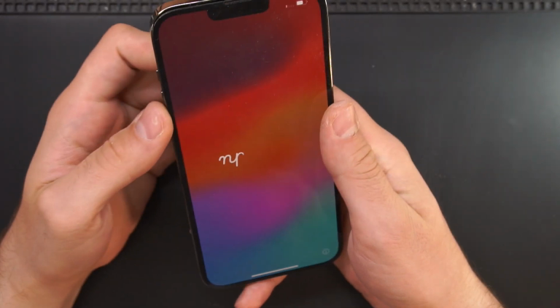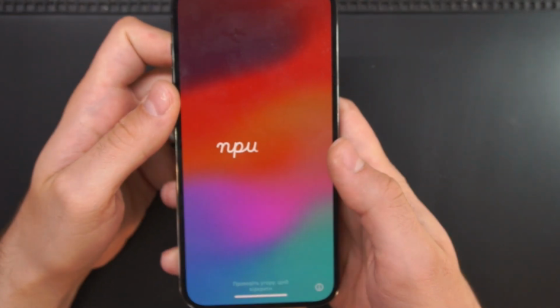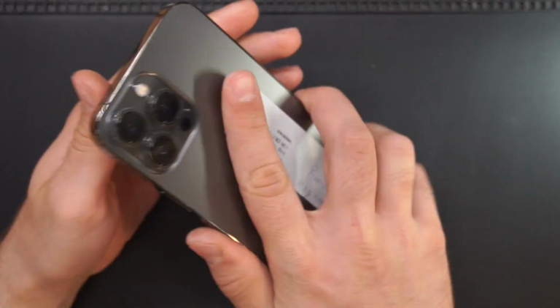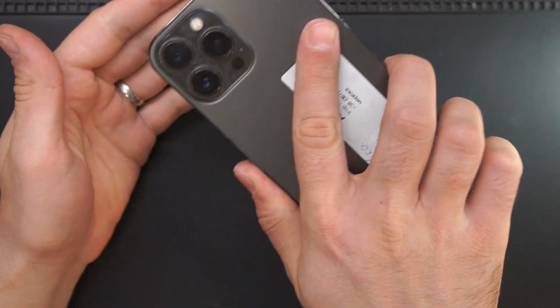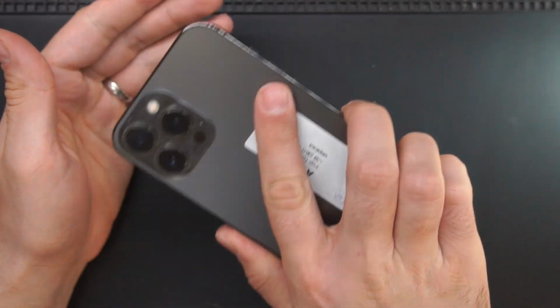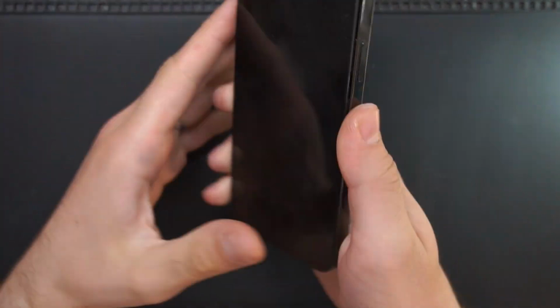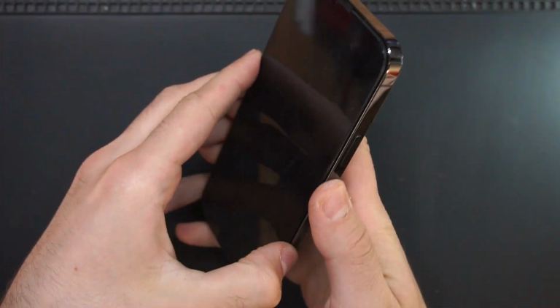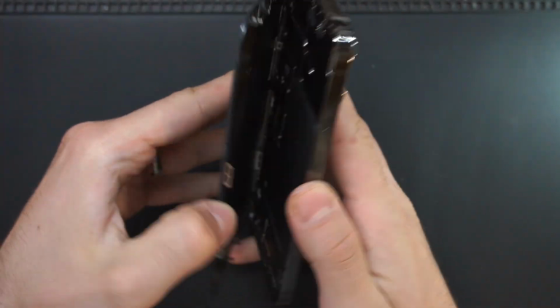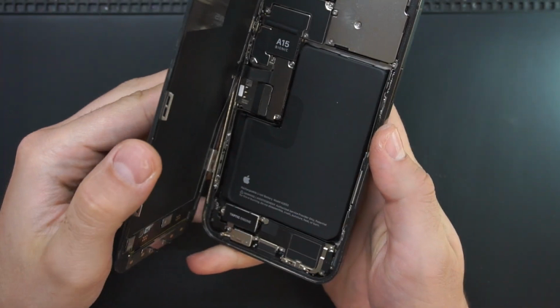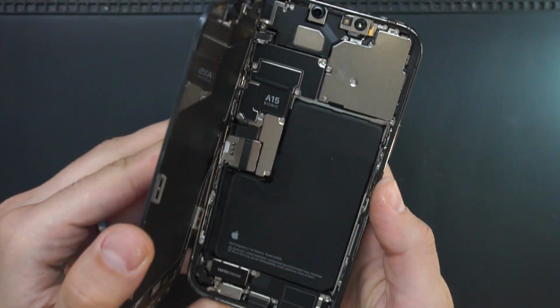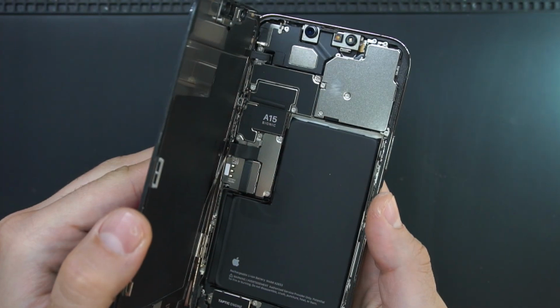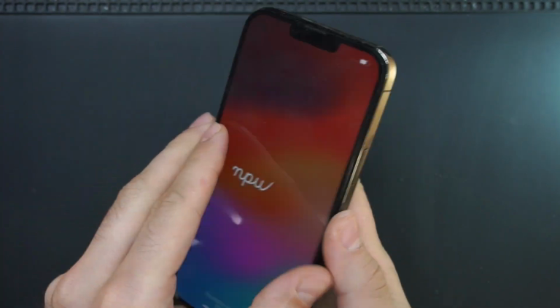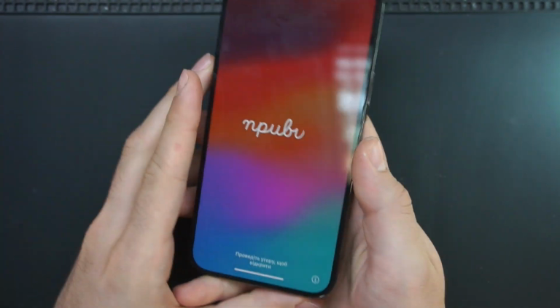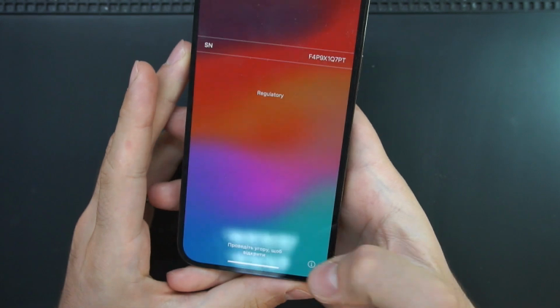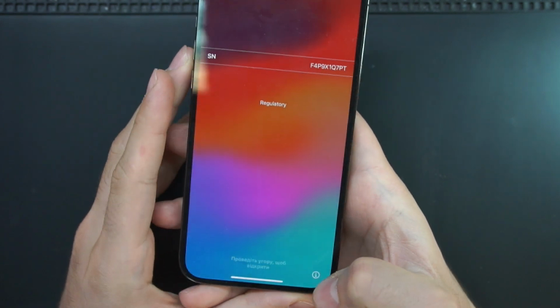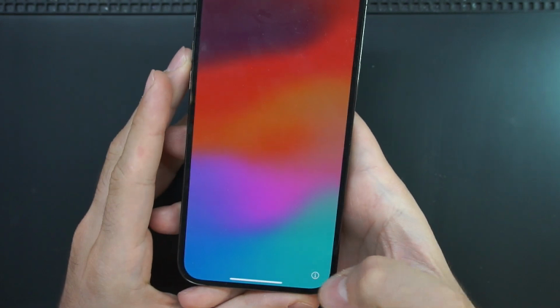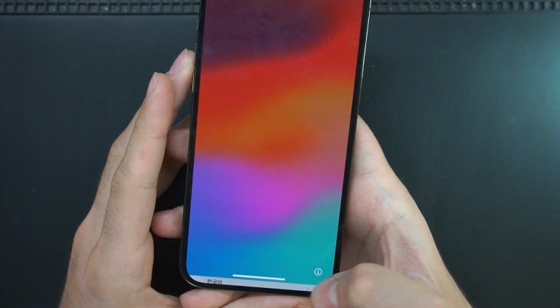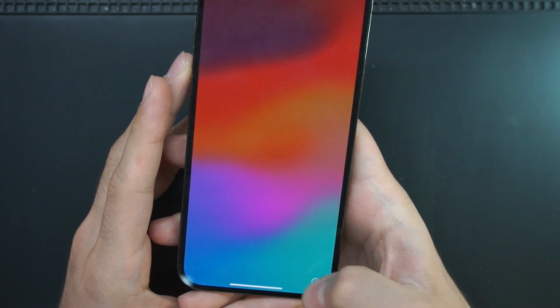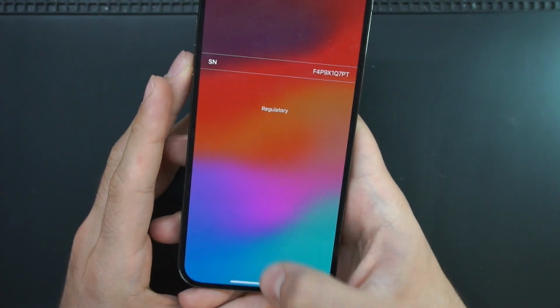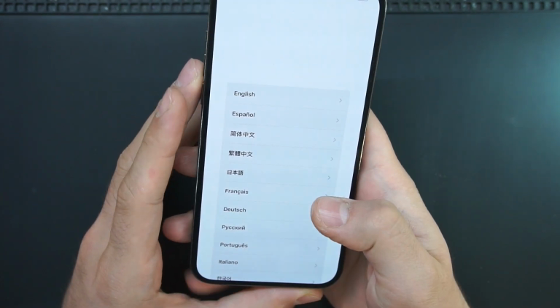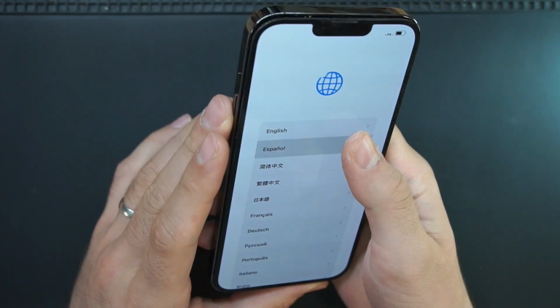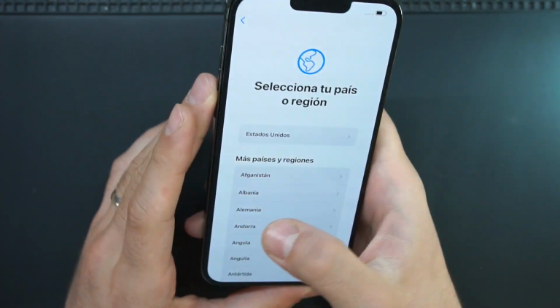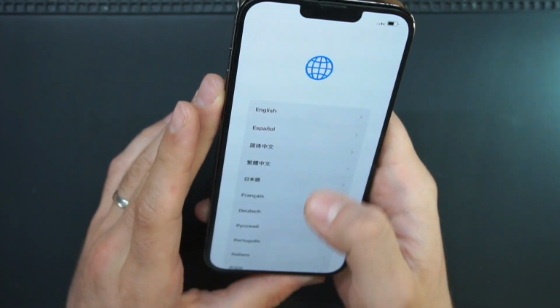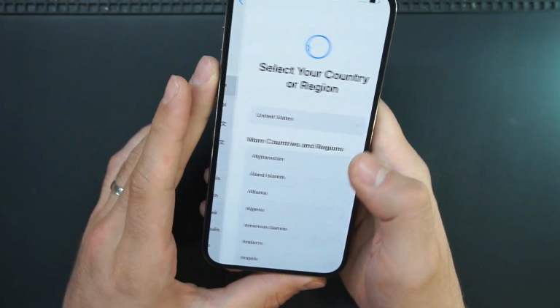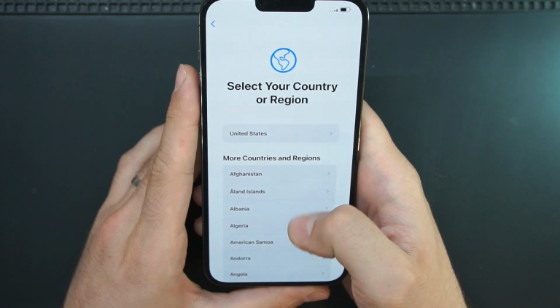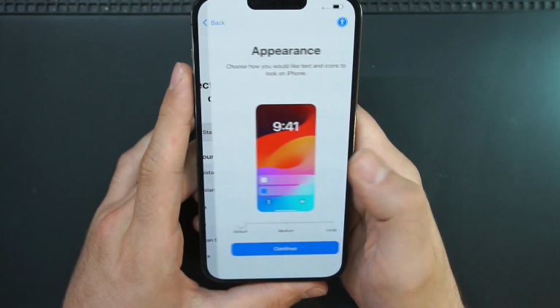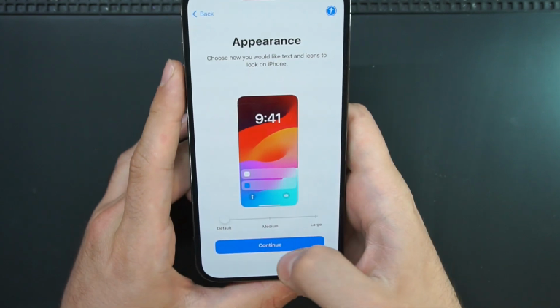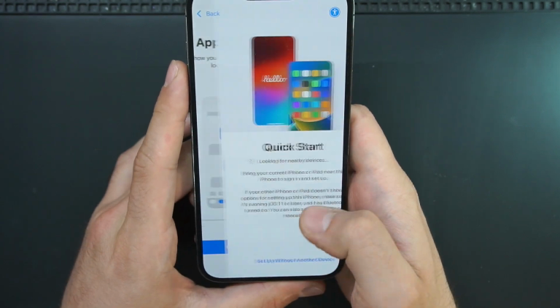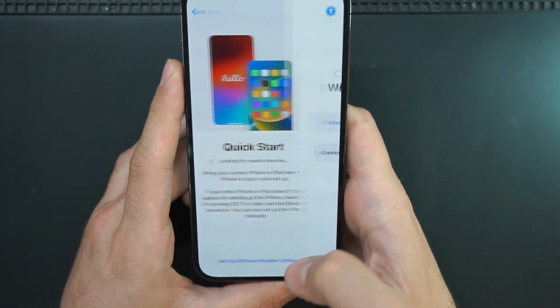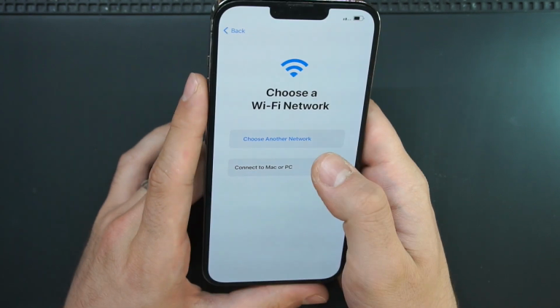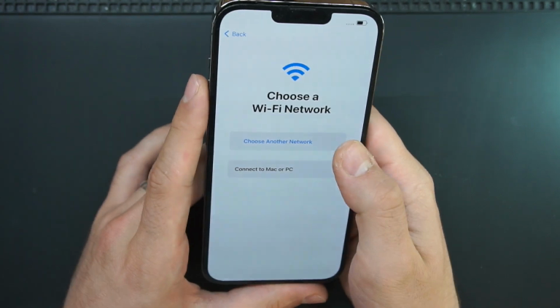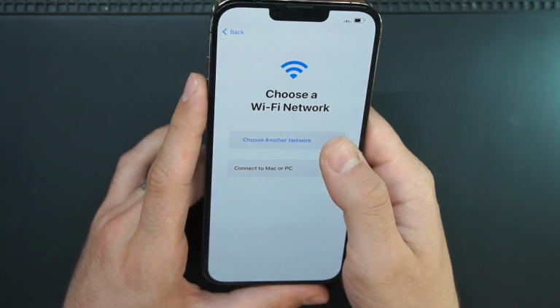Welcome to another repair video, this time an iPhone with a network issue. You pay for your iPhone almost a thousand dollars and you have an issue with it.